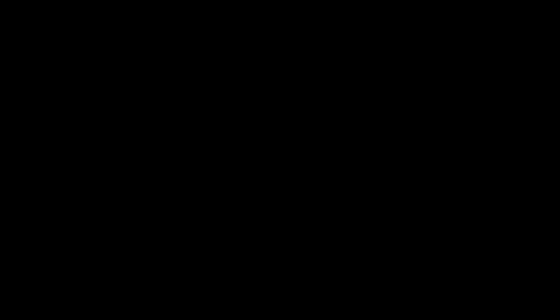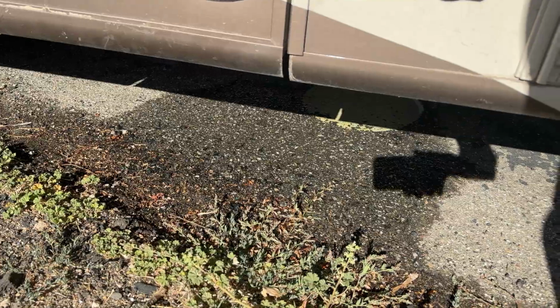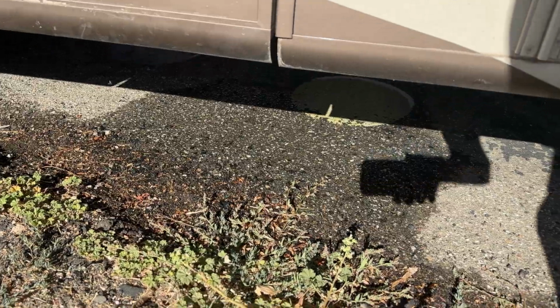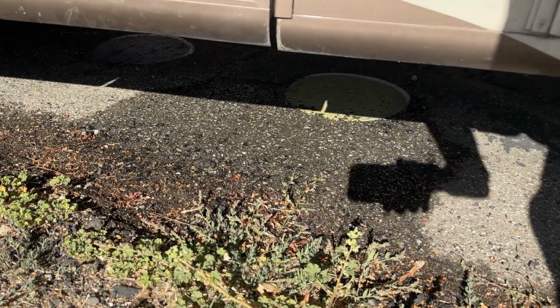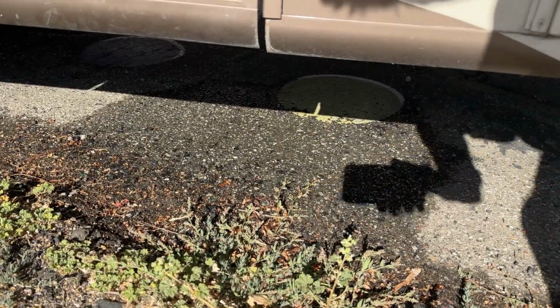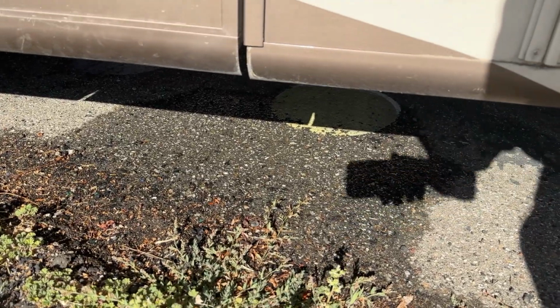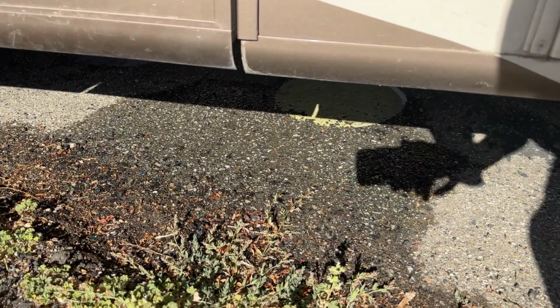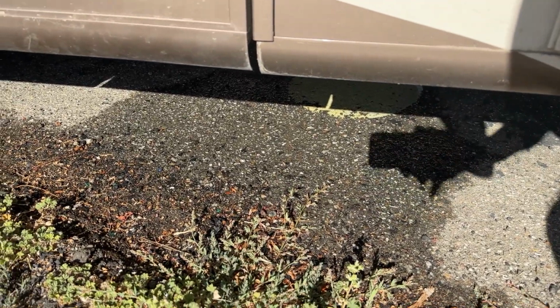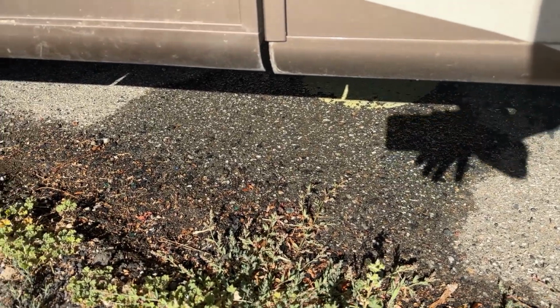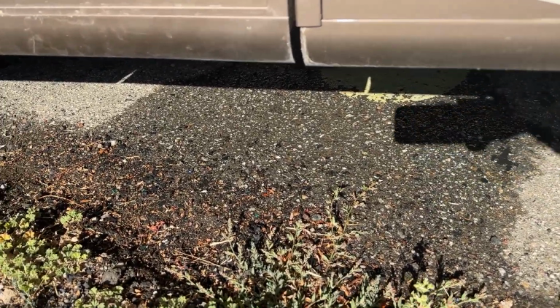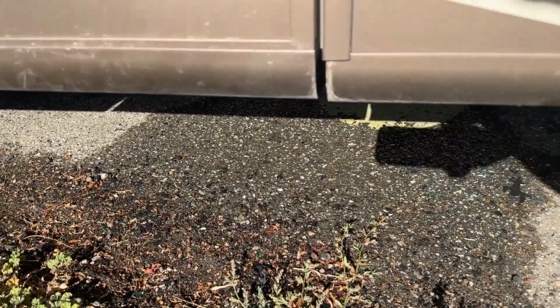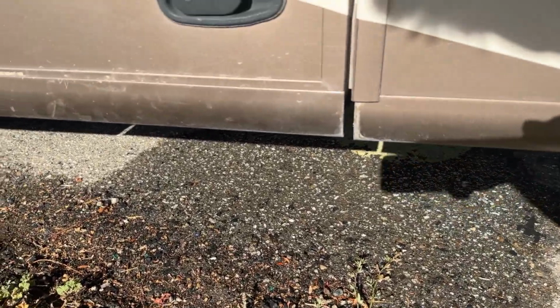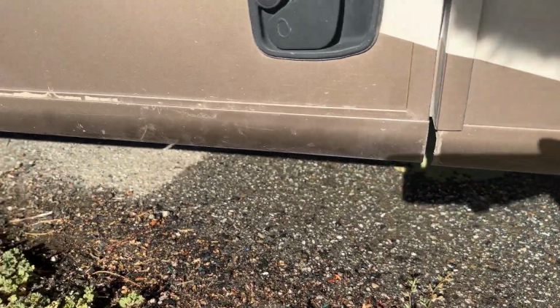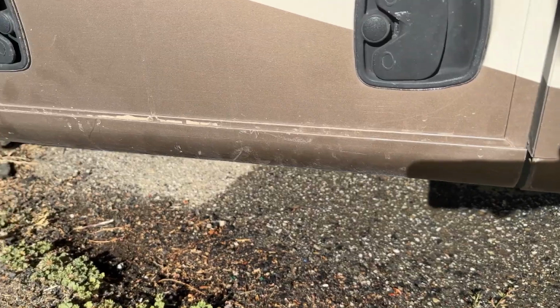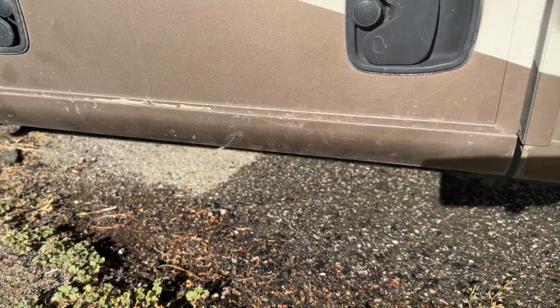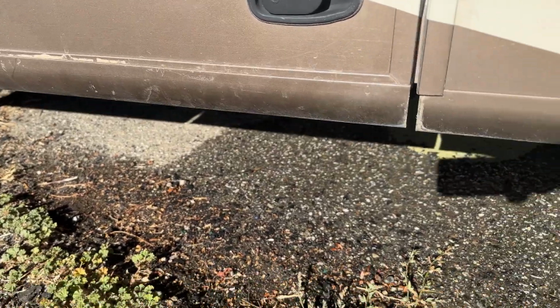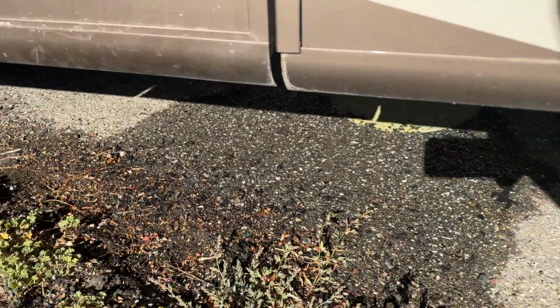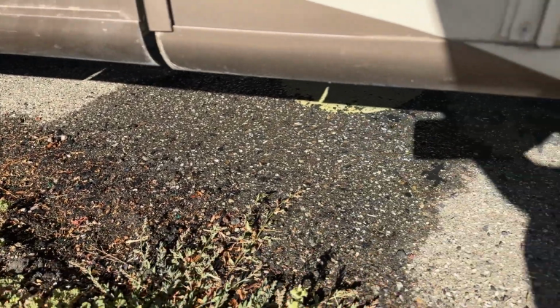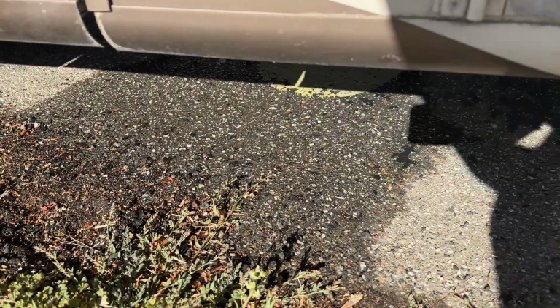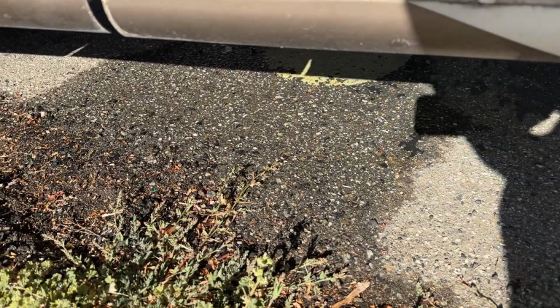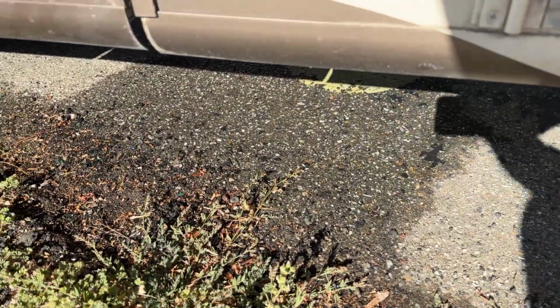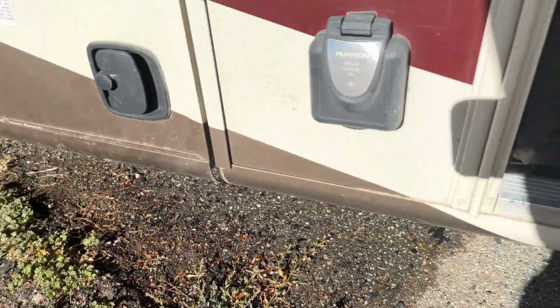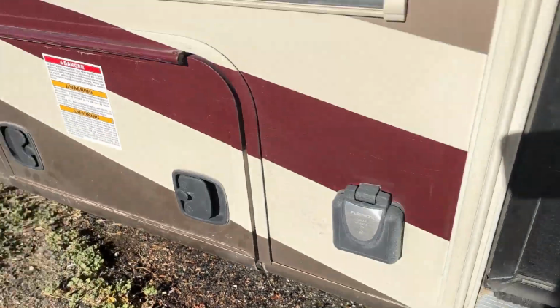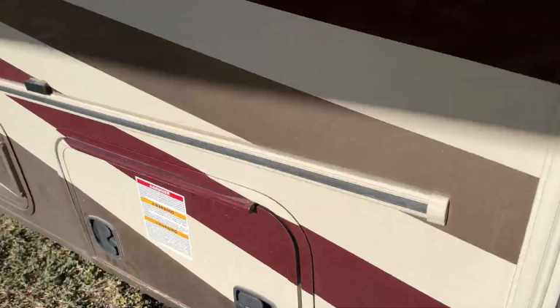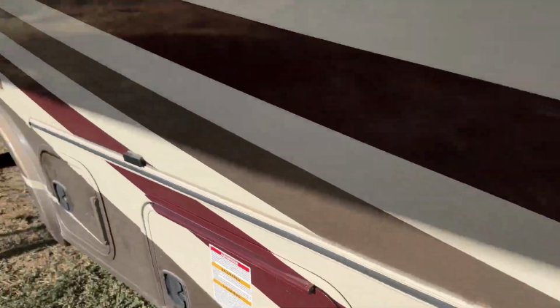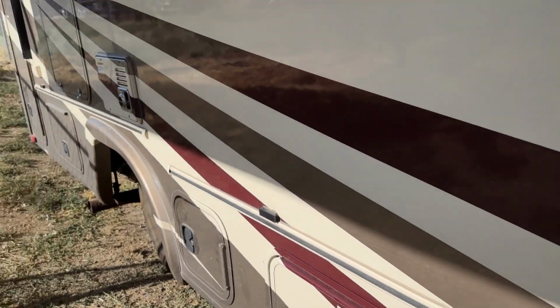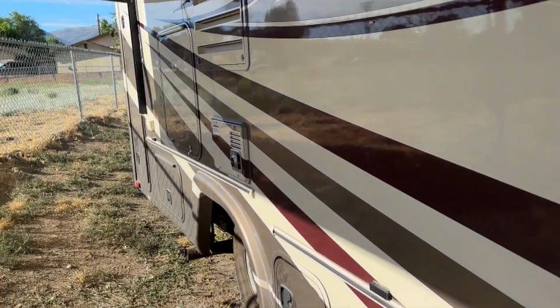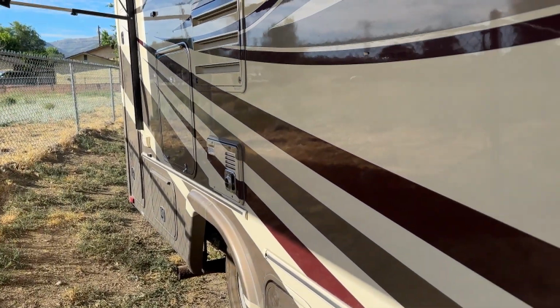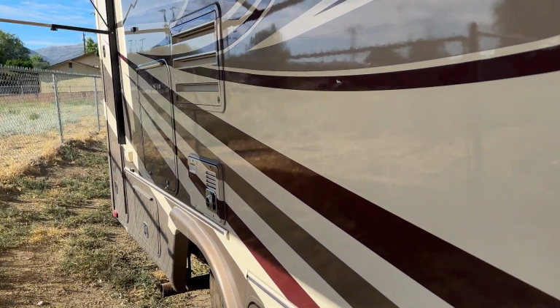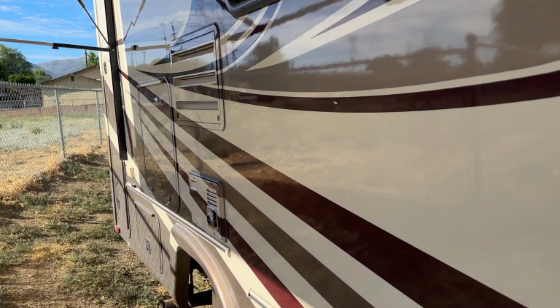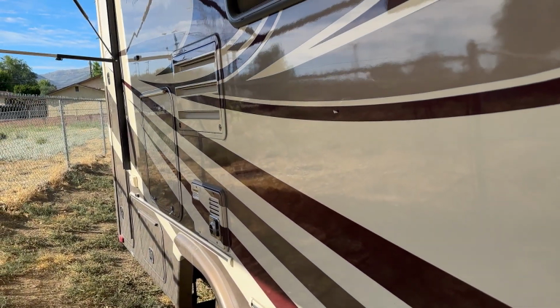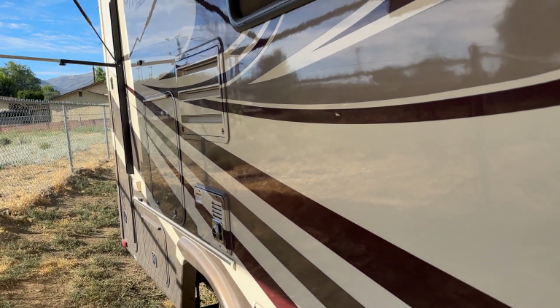So we just came back from our morning walk and I see wet pavement in the area underneath the freshwater tank. So let's figure out what's going on with that.